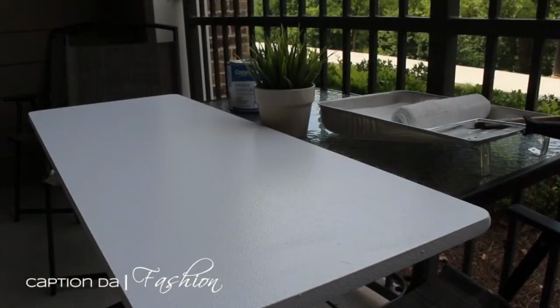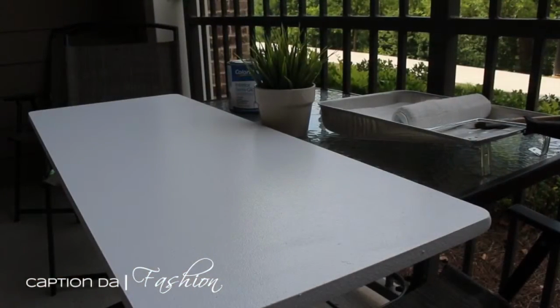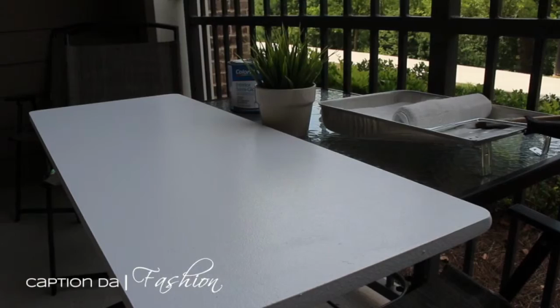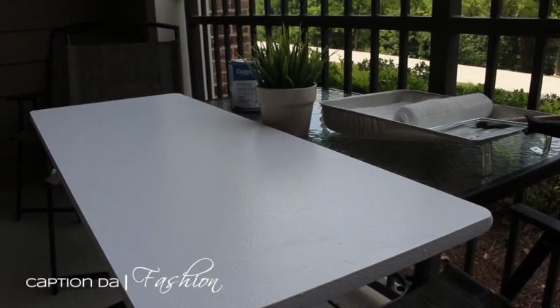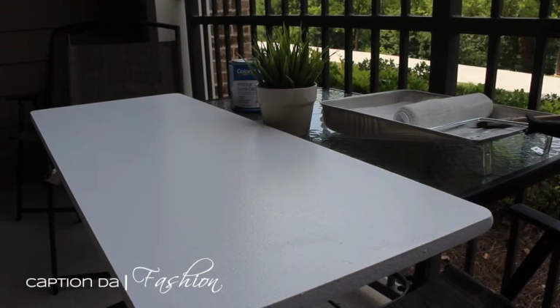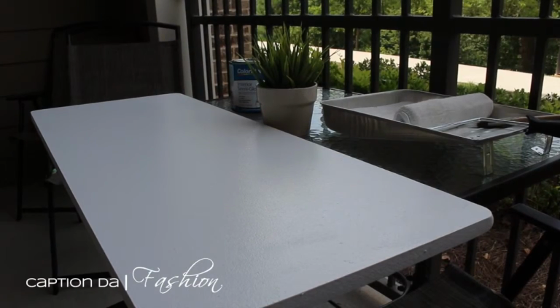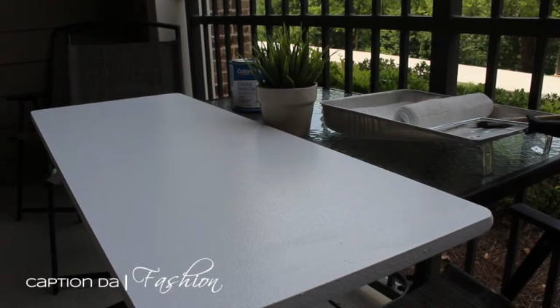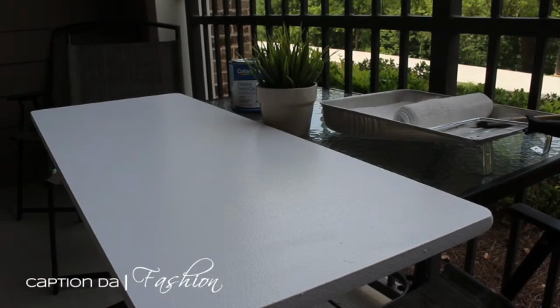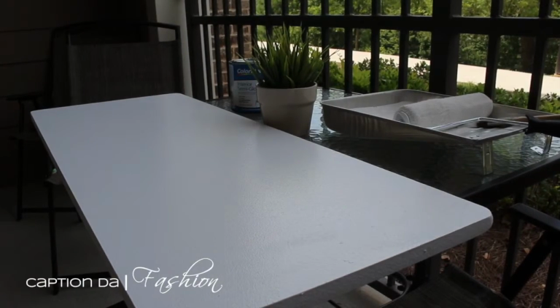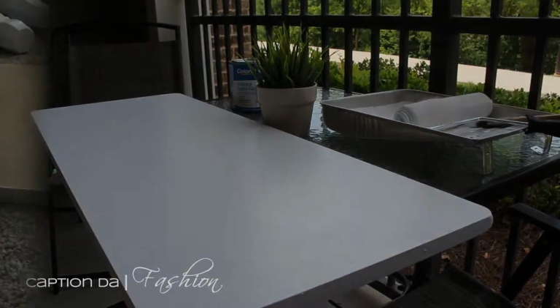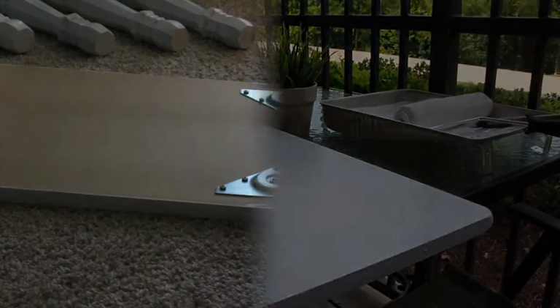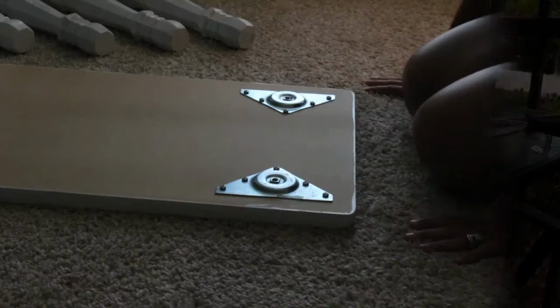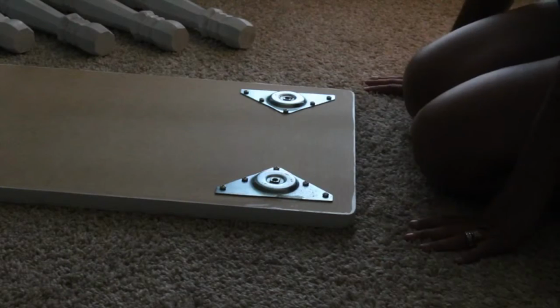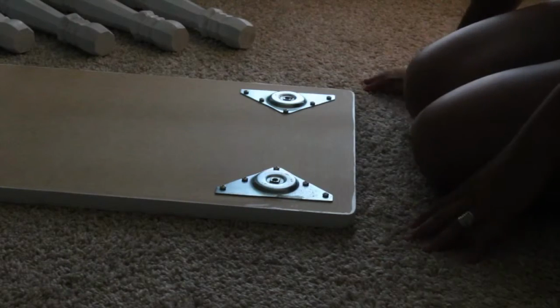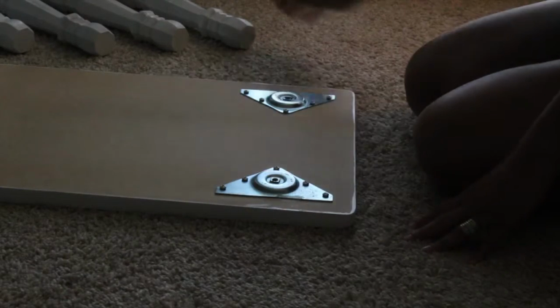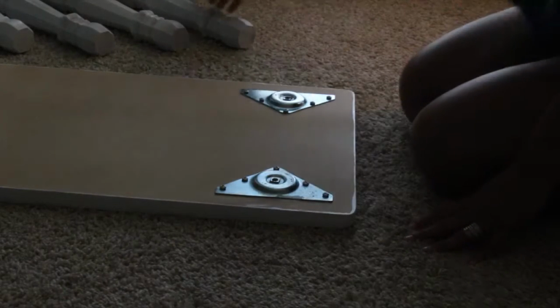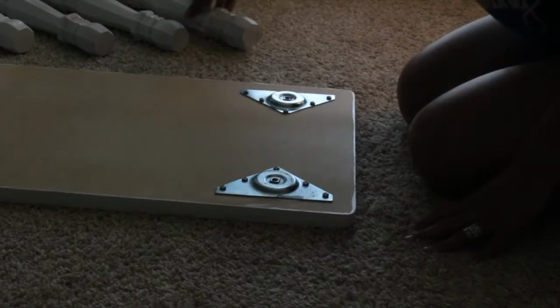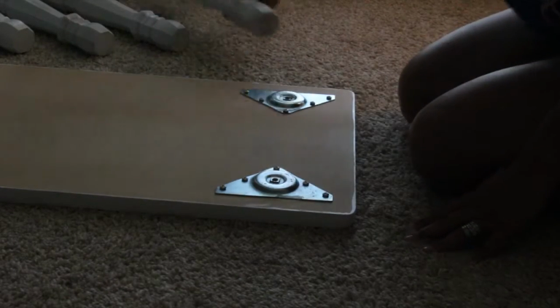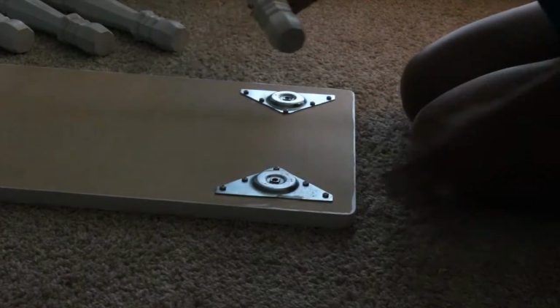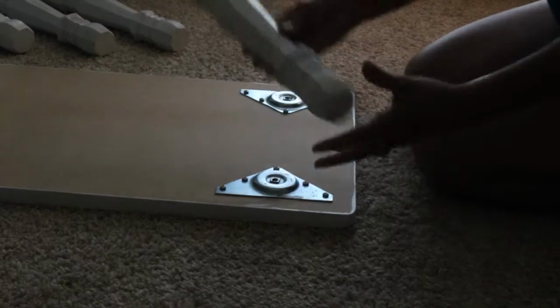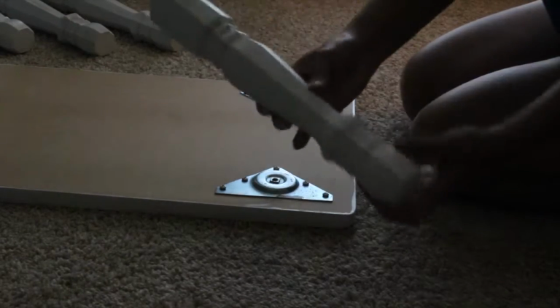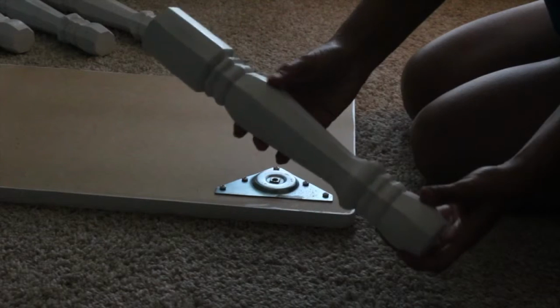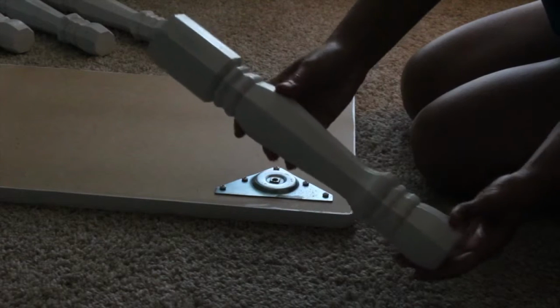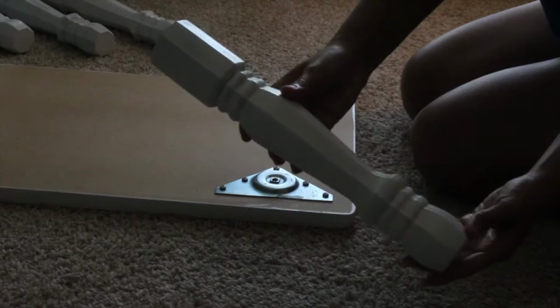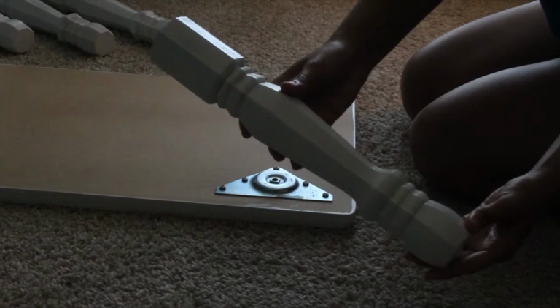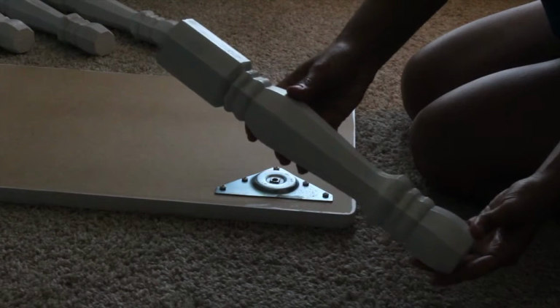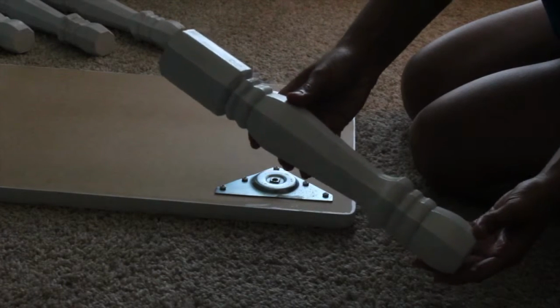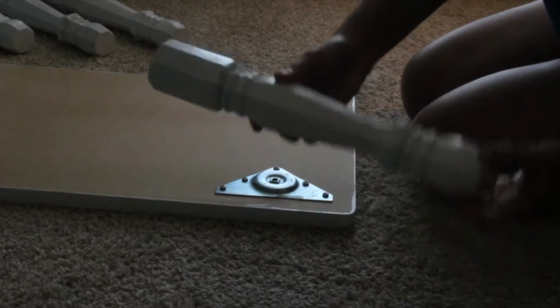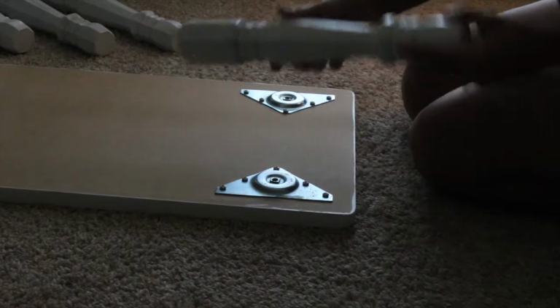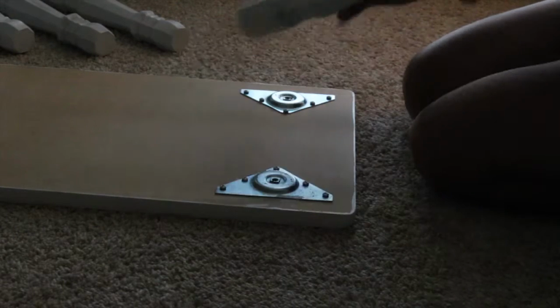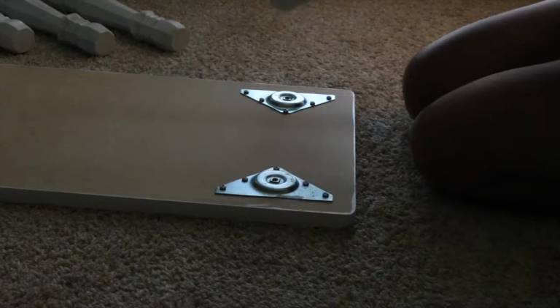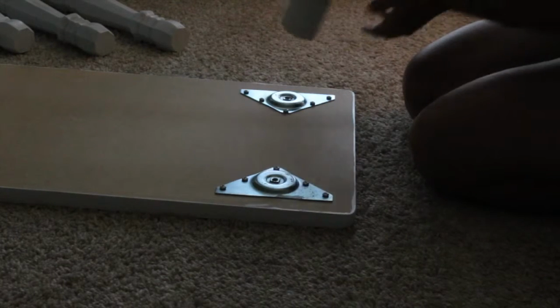Now we let it dry. Since my husband already applied the heavy-duty top plates, I'm going to go ahead and screw on the table legs.